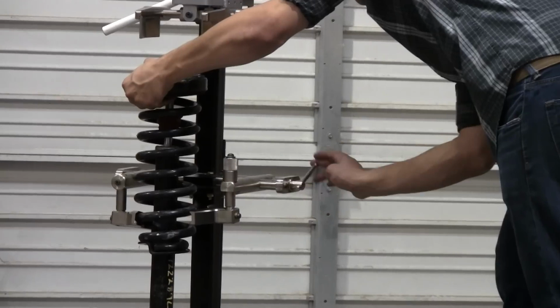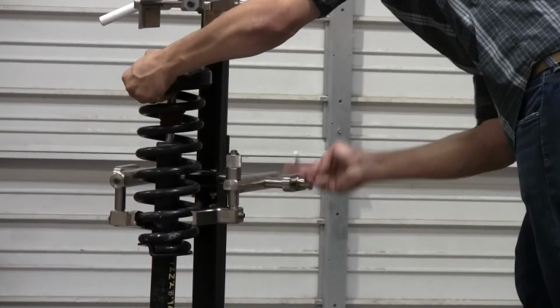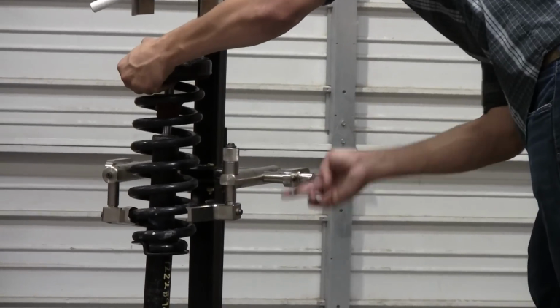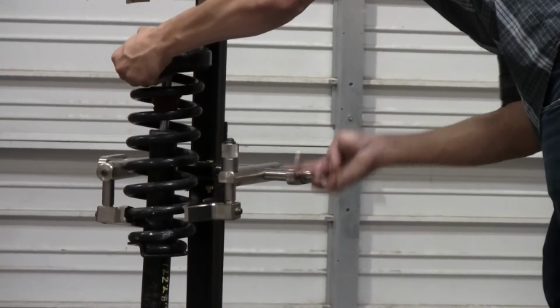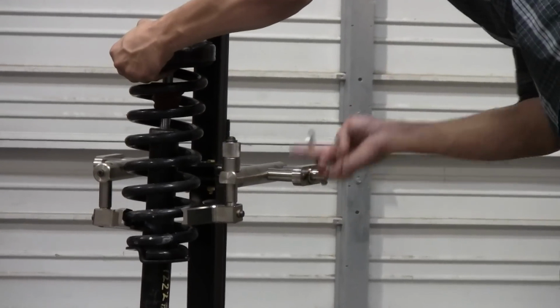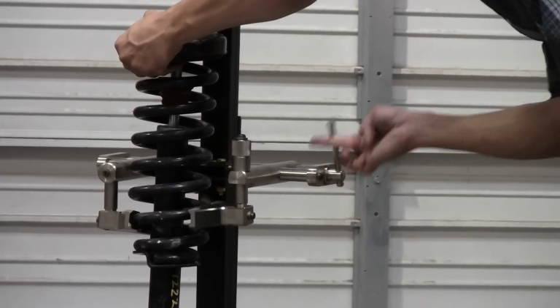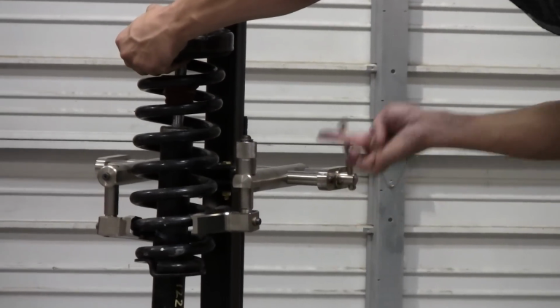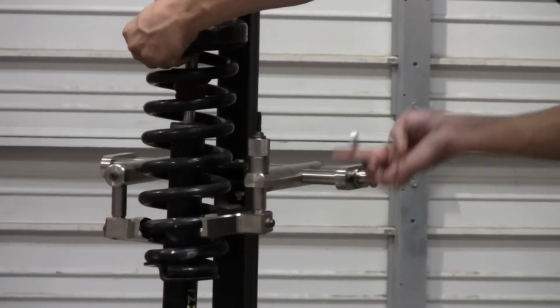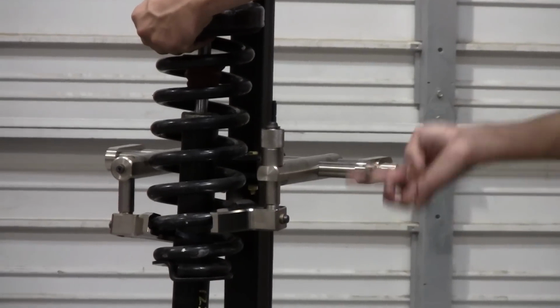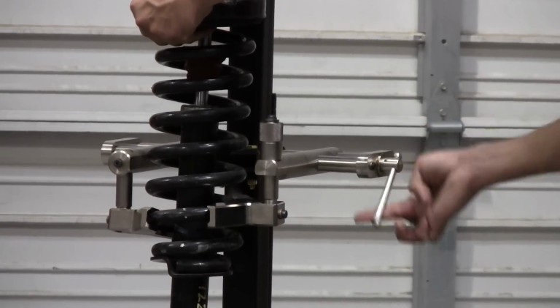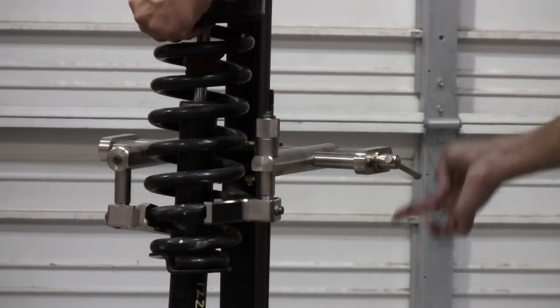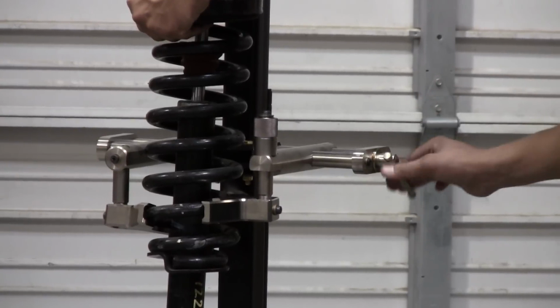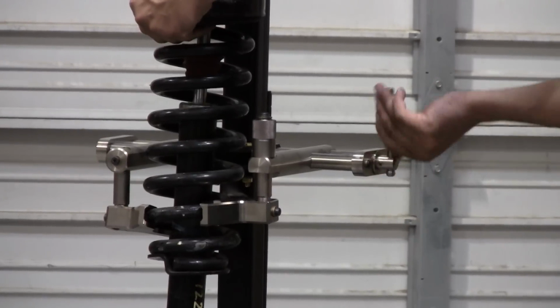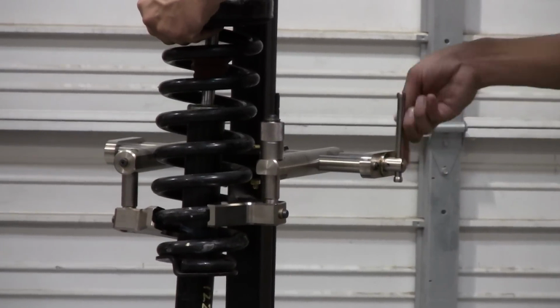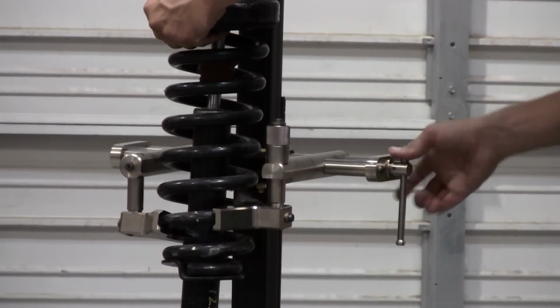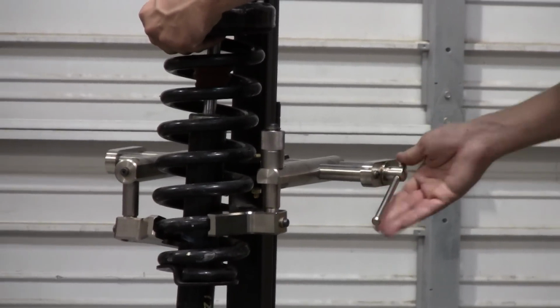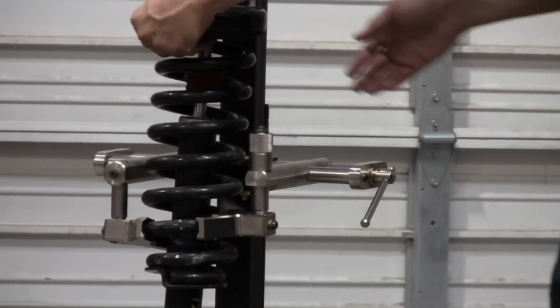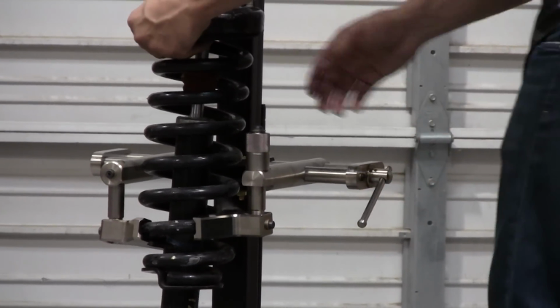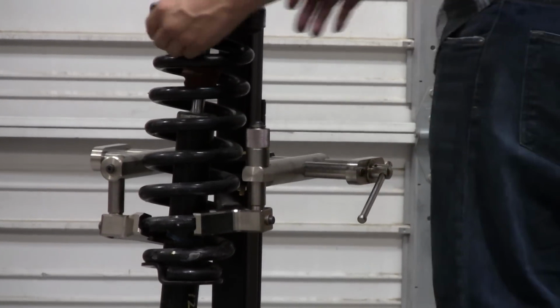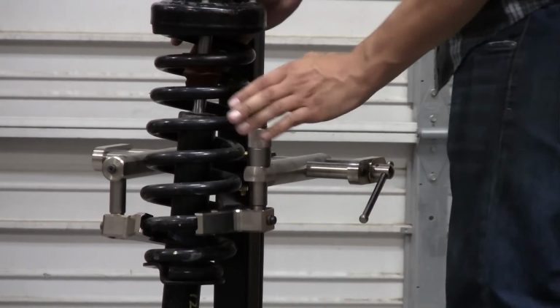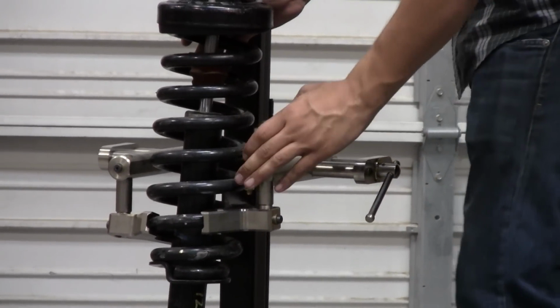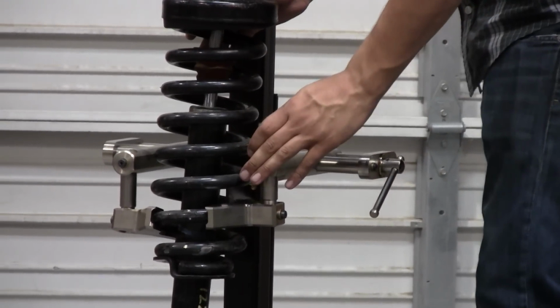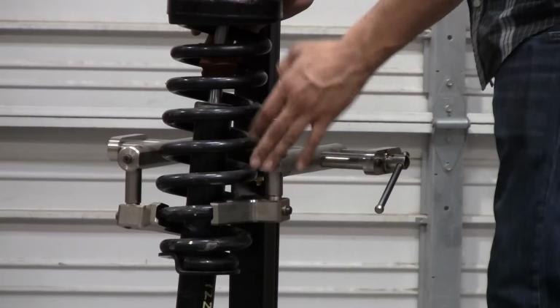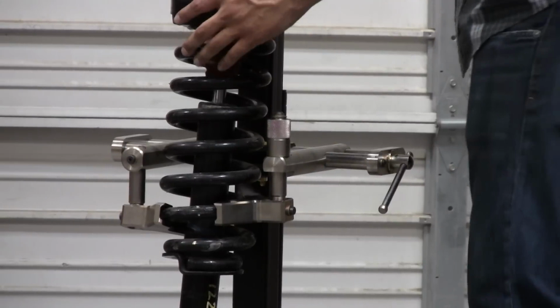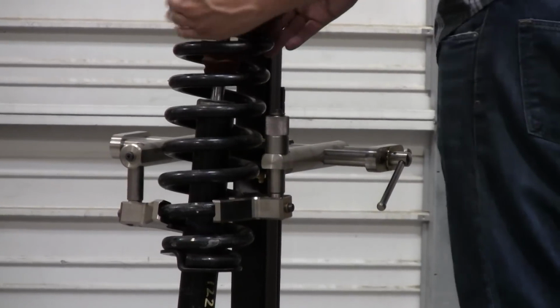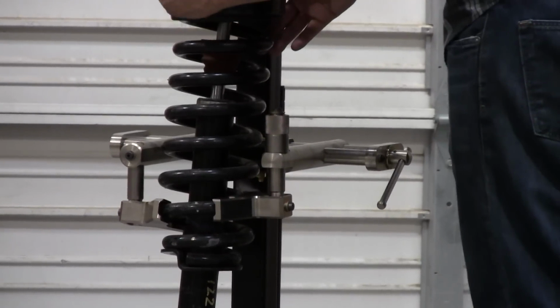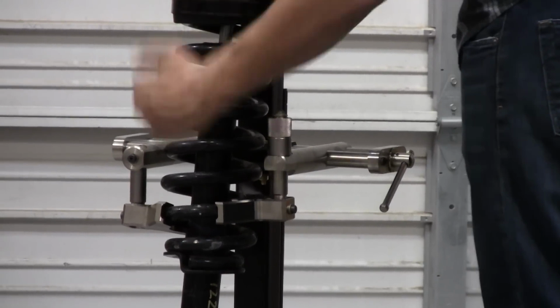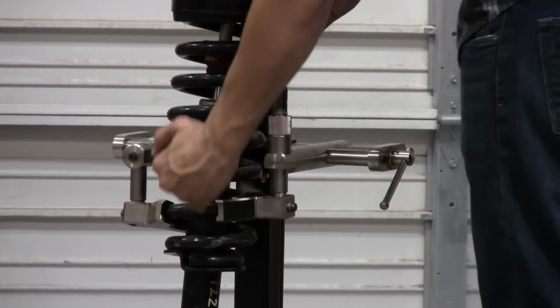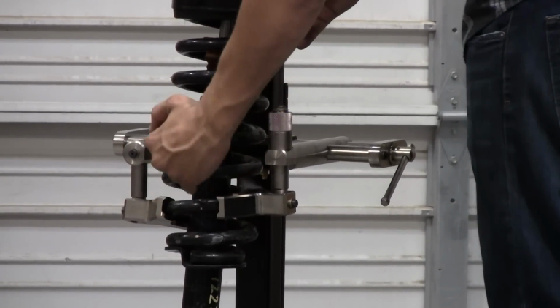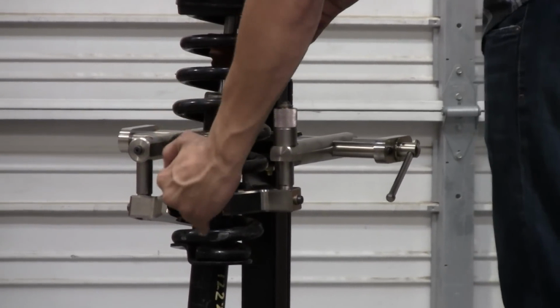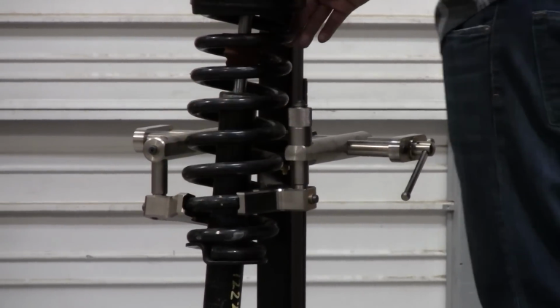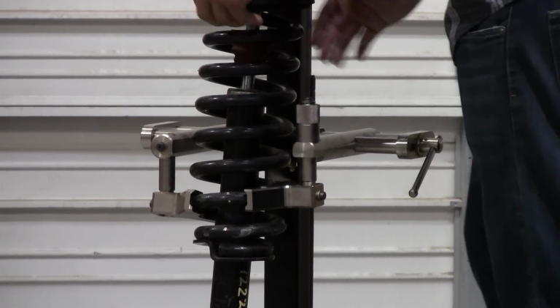These will open and close to fit any size. Once you have it in there, not too tight, you notice here you have an adjustable jaw. The reason for that — you want to keep your strut in the center line of the tool.